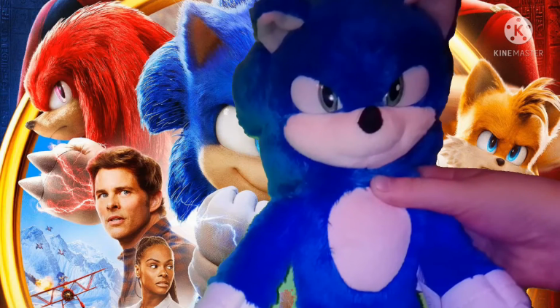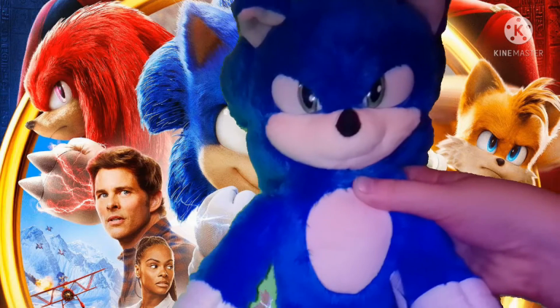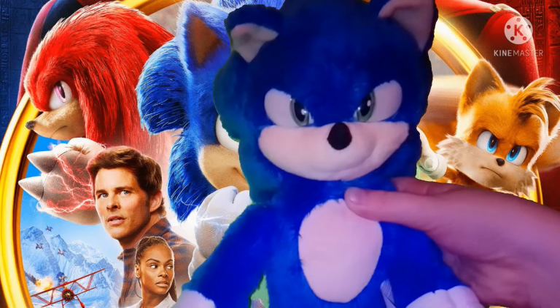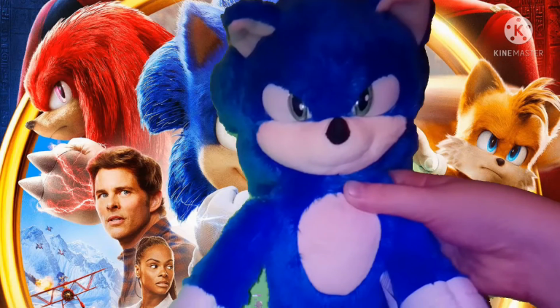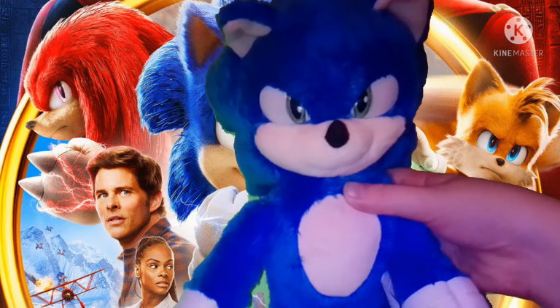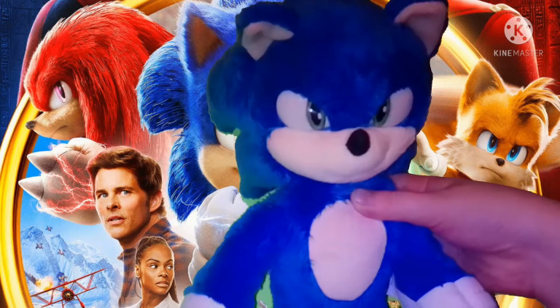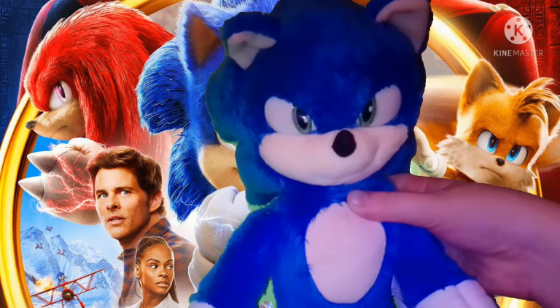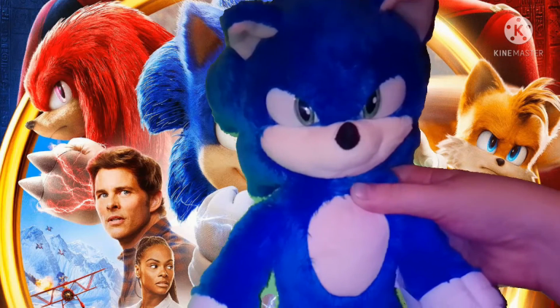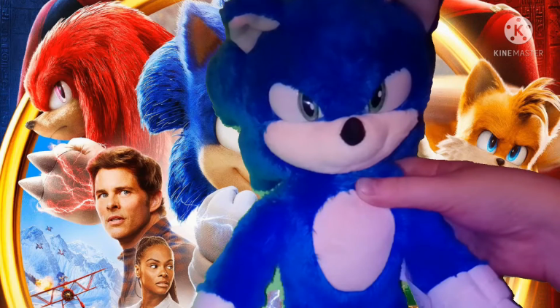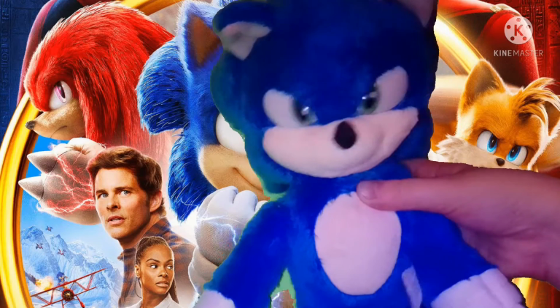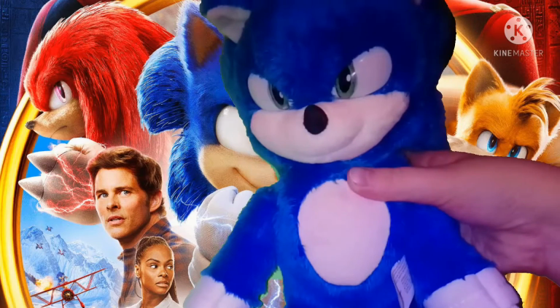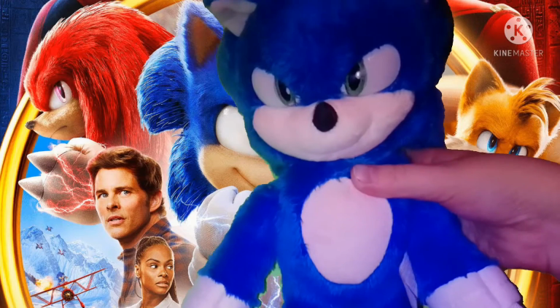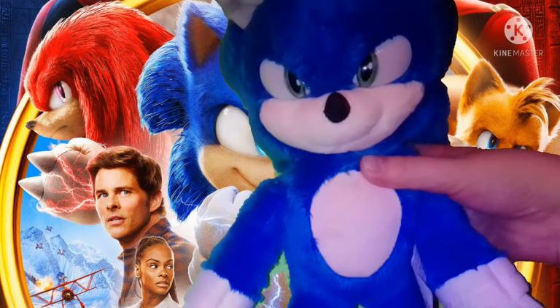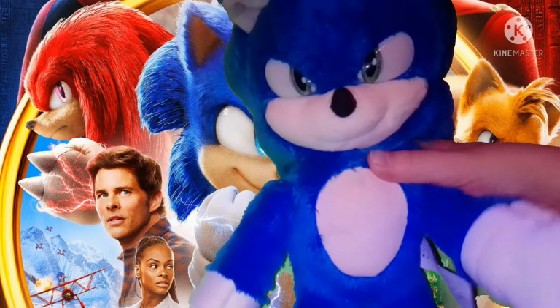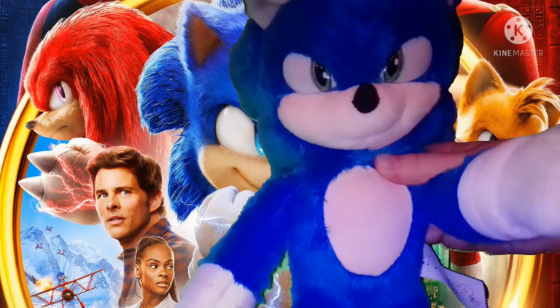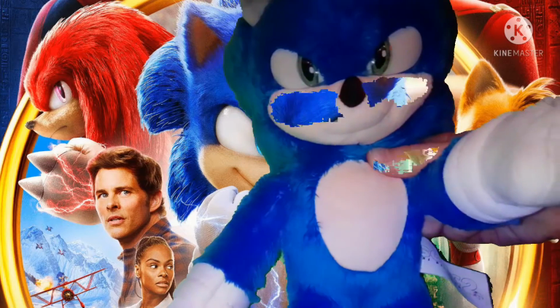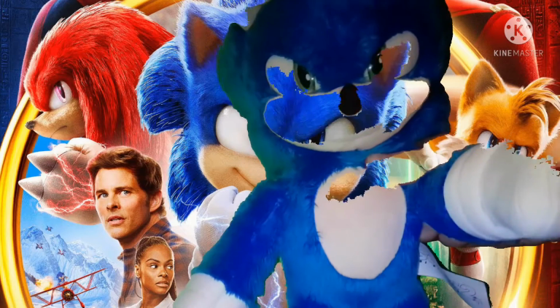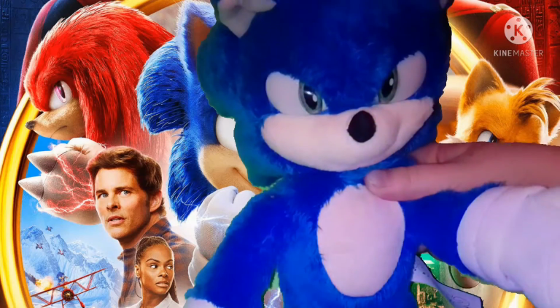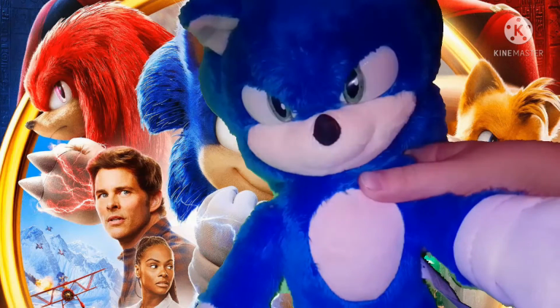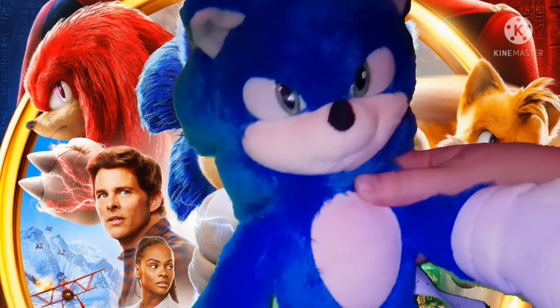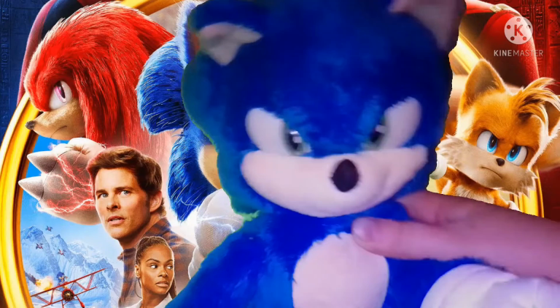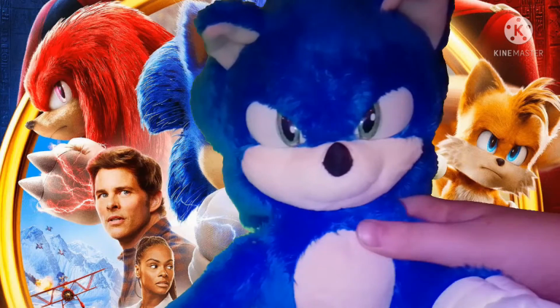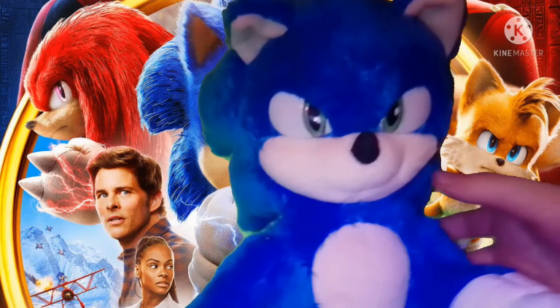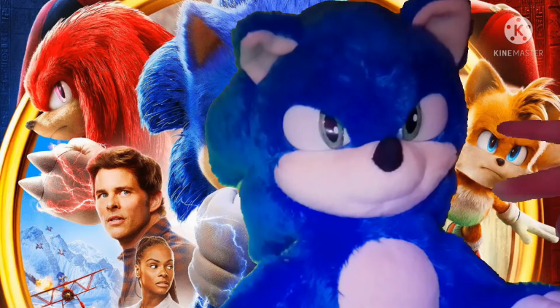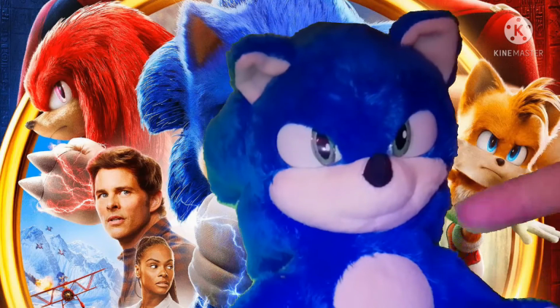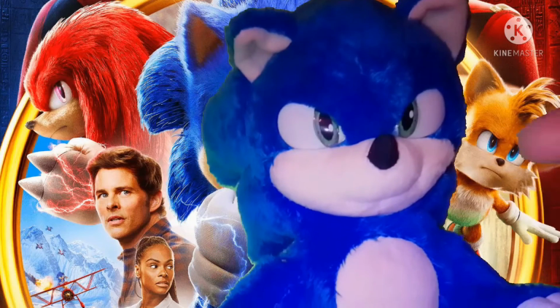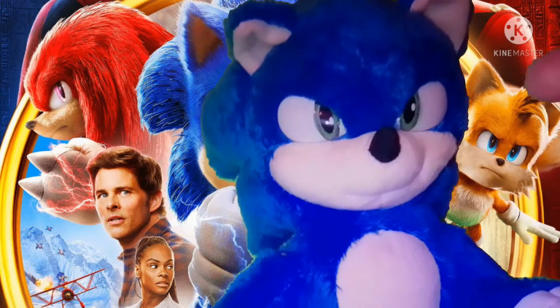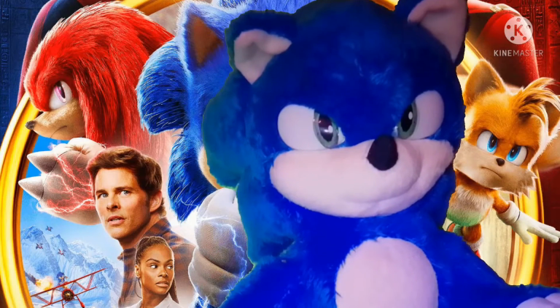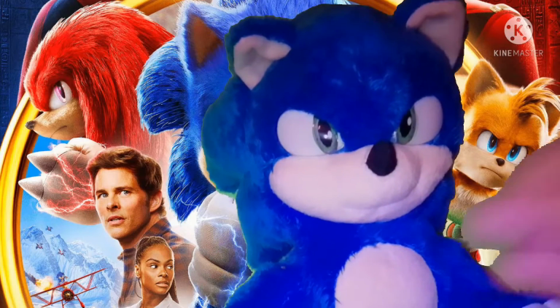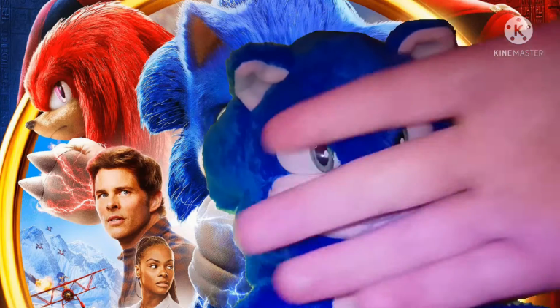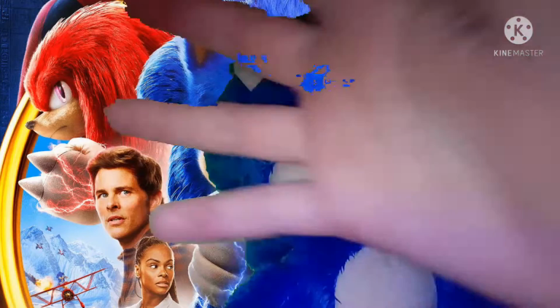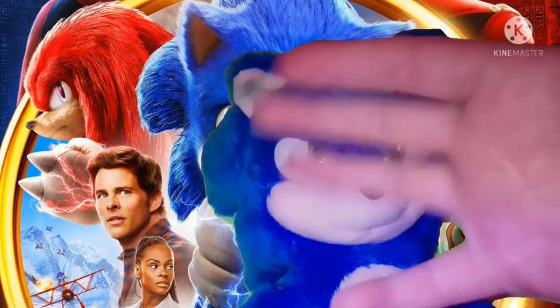Keep up doing what you're doing, because you are doing some great work over there. But yeah, this is my review on the Sonic Movie 2 Sonic plush. I'm Alaskan Chickens, and I'll see you guys next time. Bye!